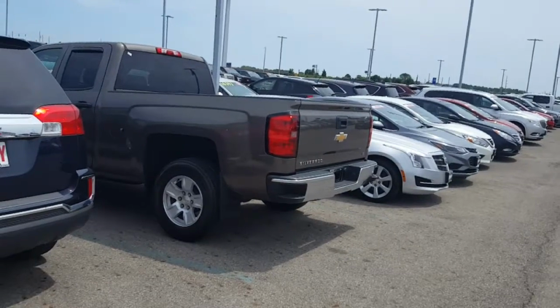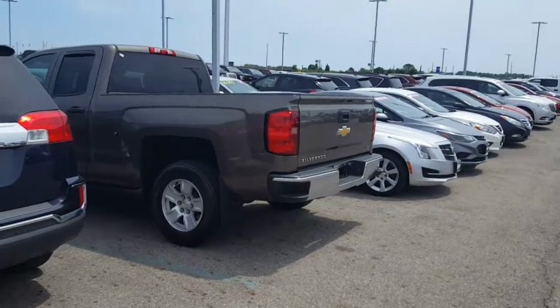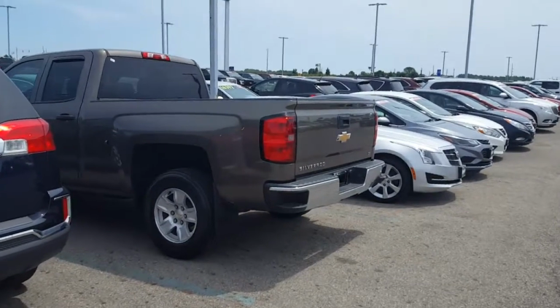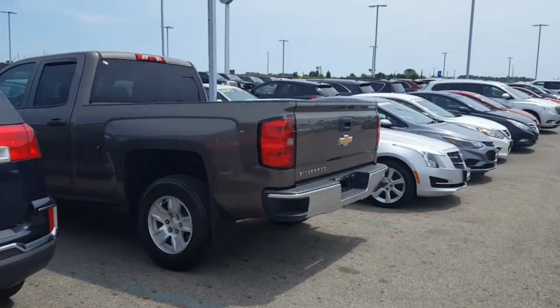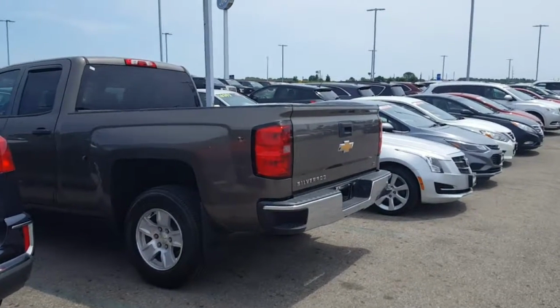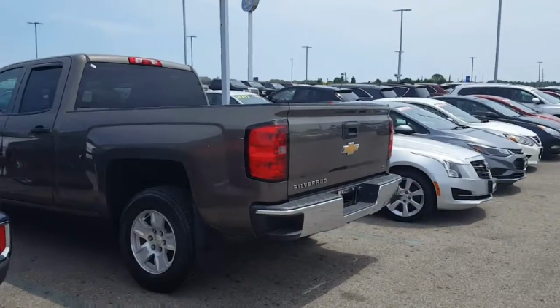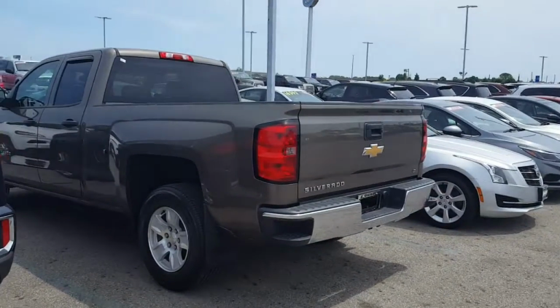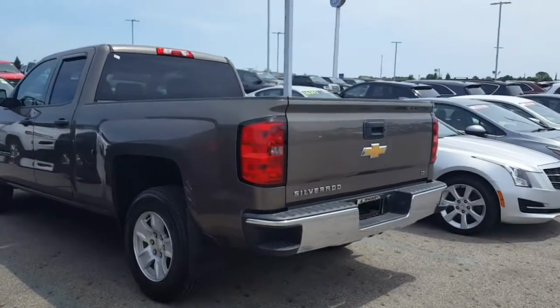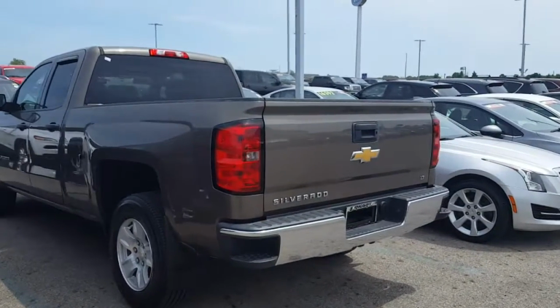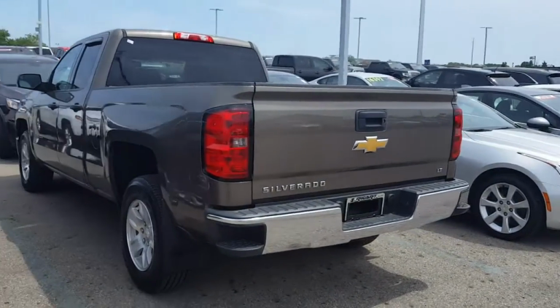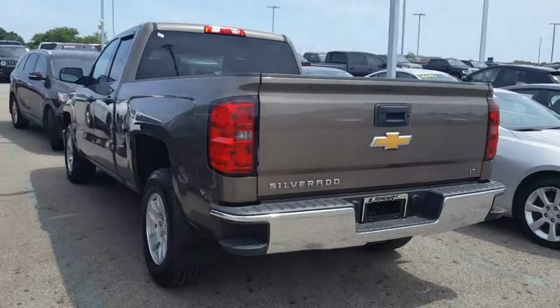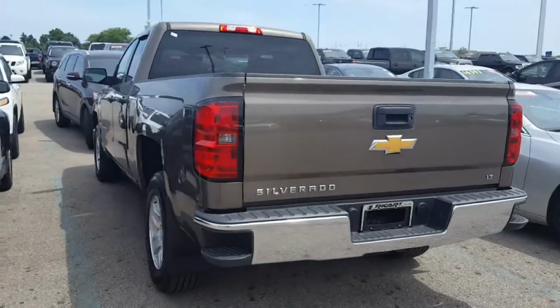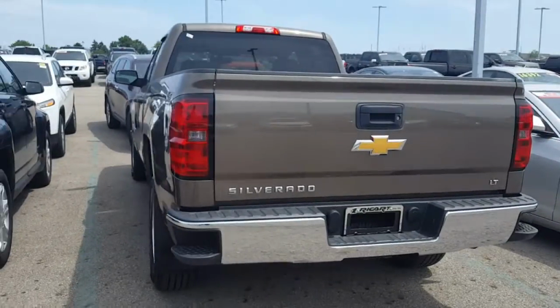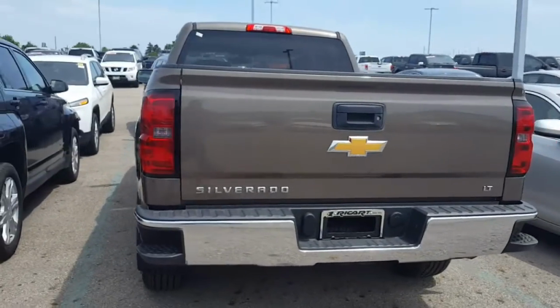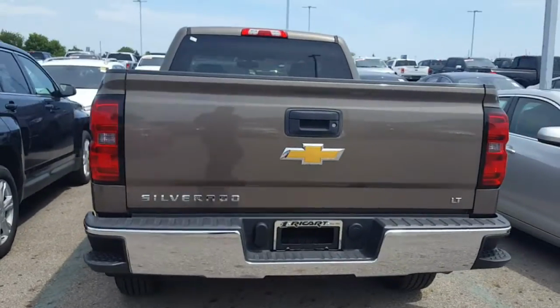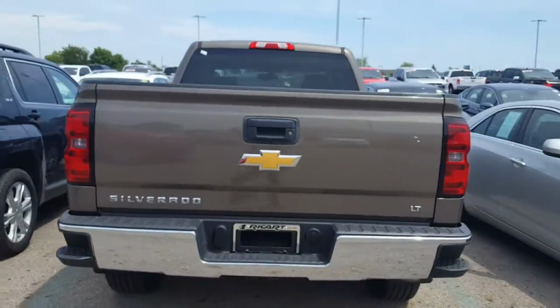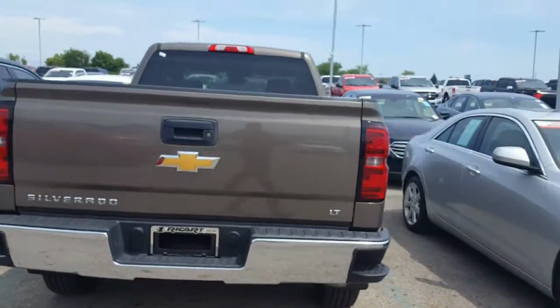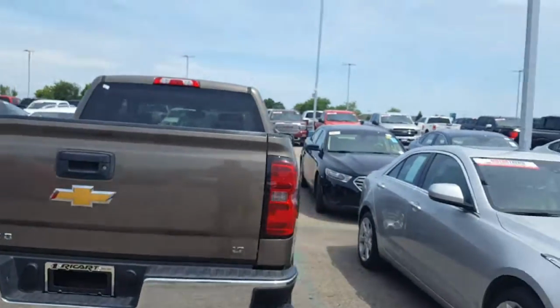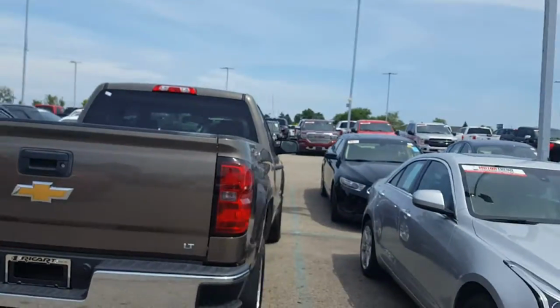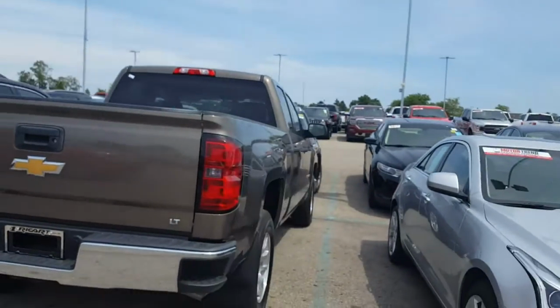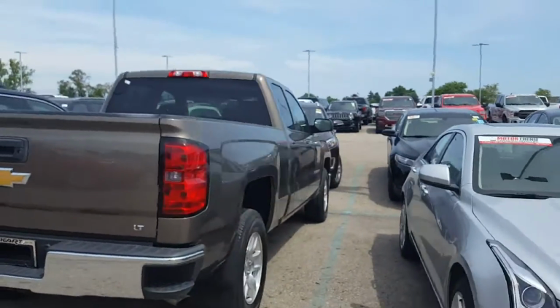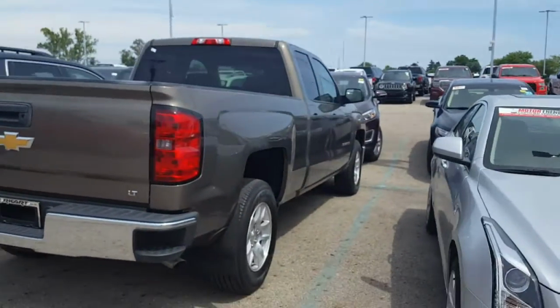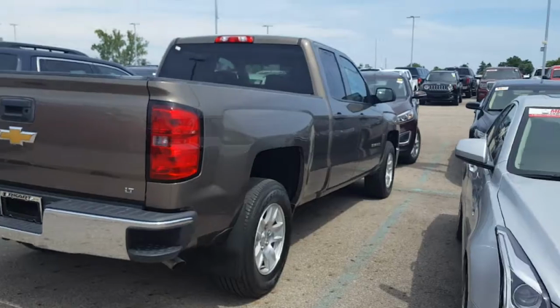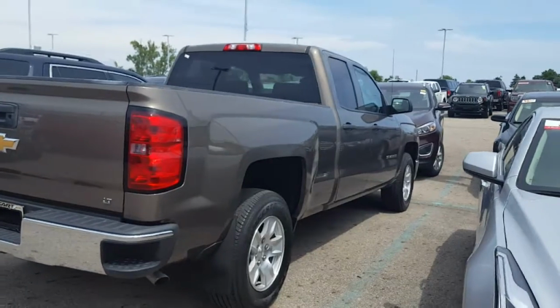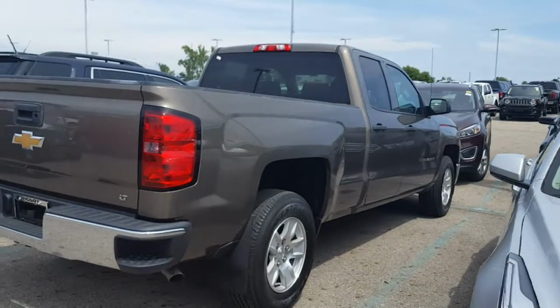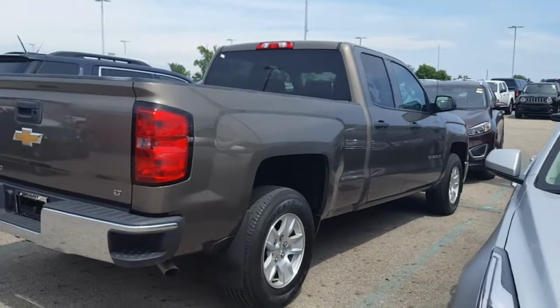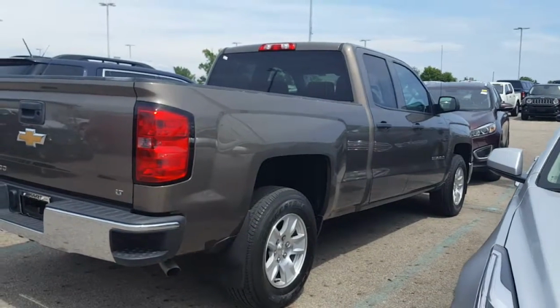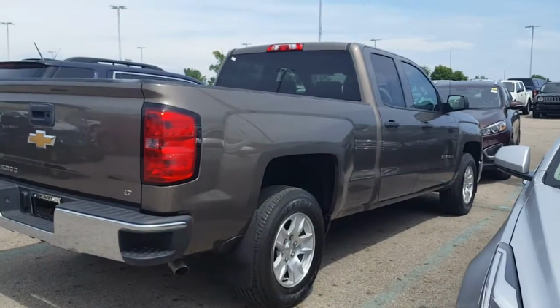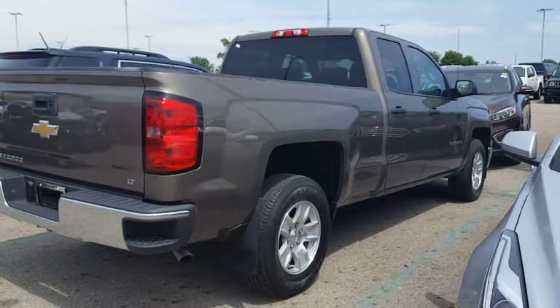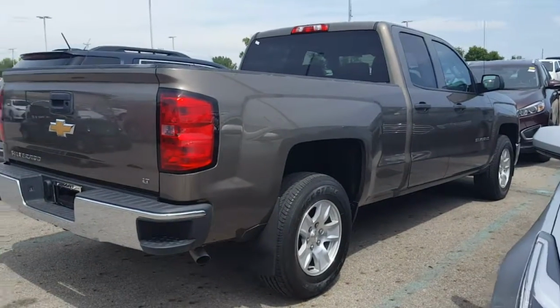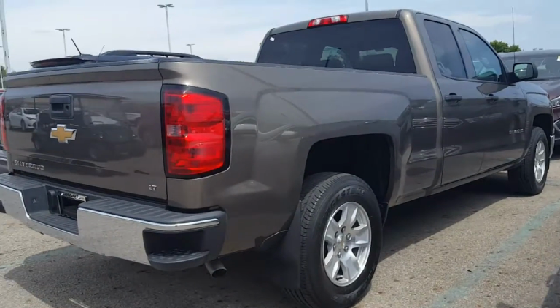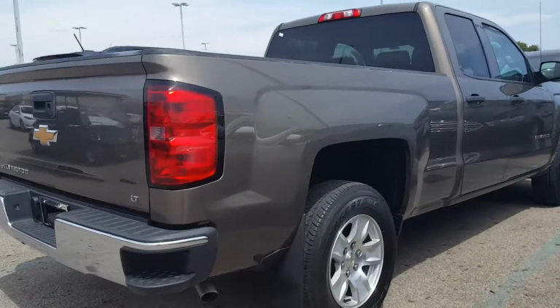Hey Bob, this is Dante with Rikert, all the way here in Columbus, Ohio. Here is that truck that you saw online that you did ask about. I just wanted to go over the entire truck with you — it's my first time seeing it also.